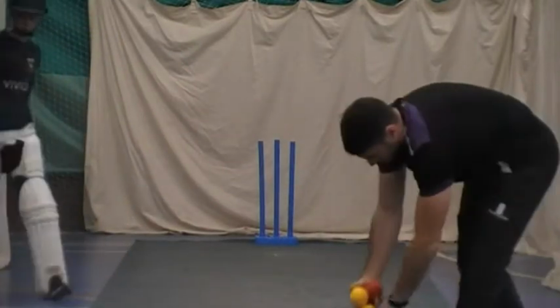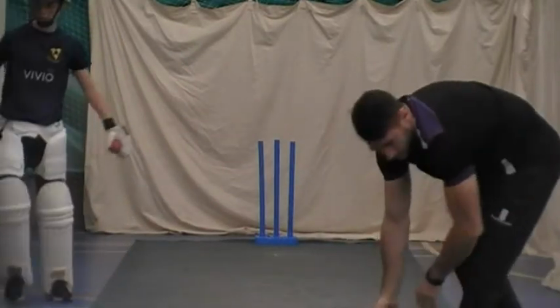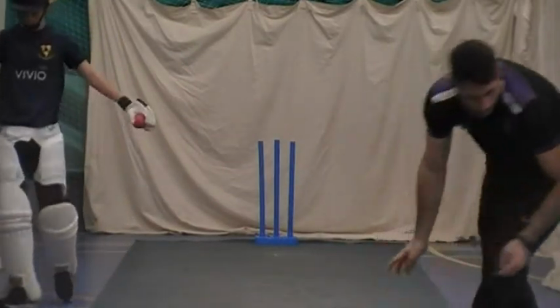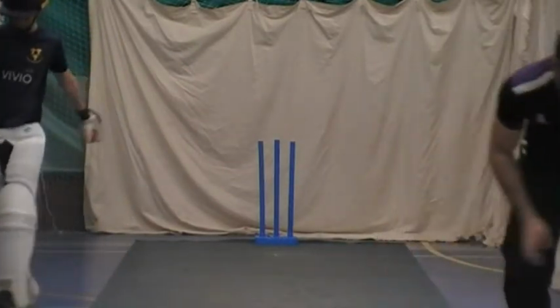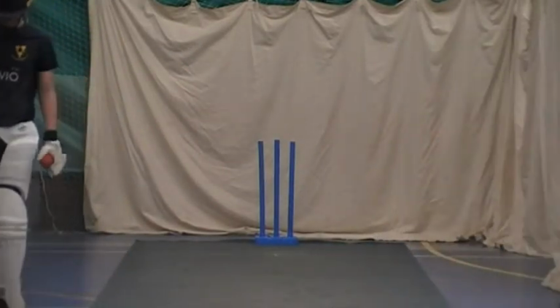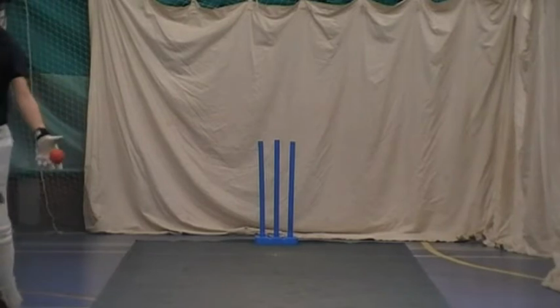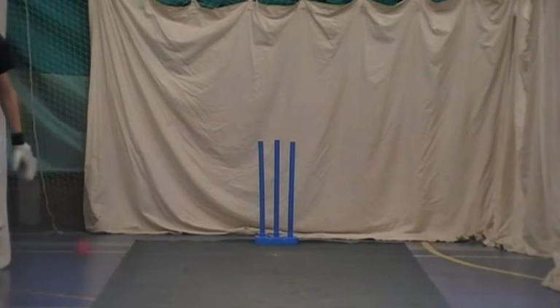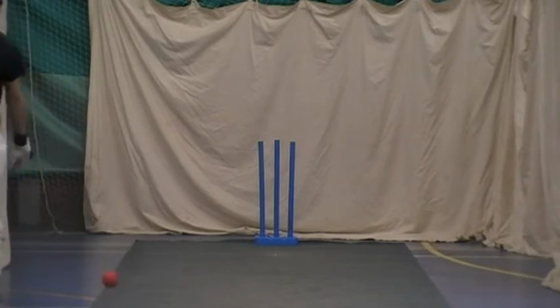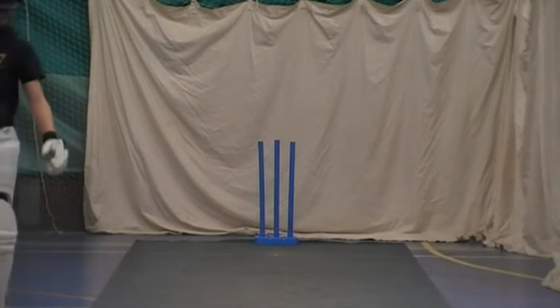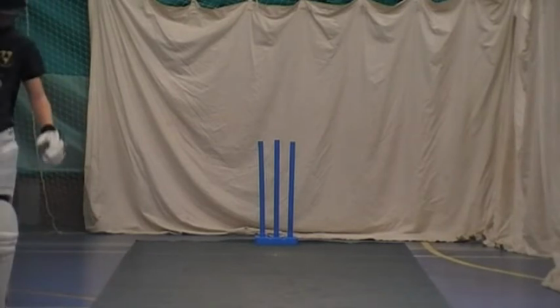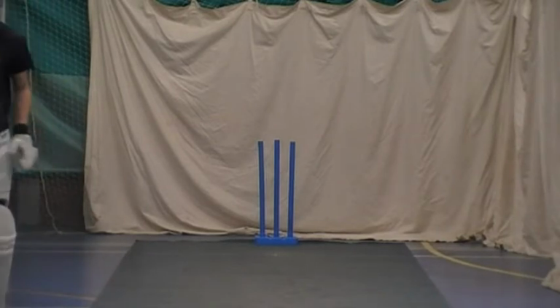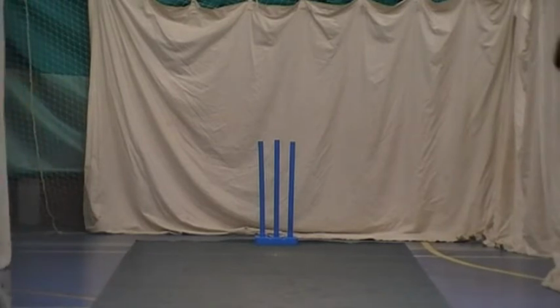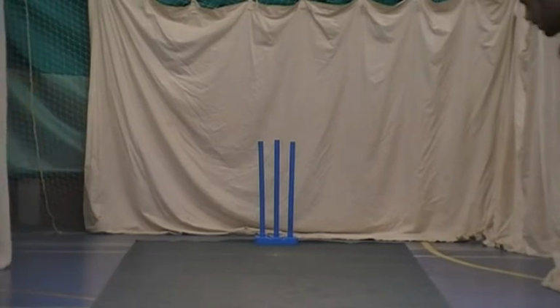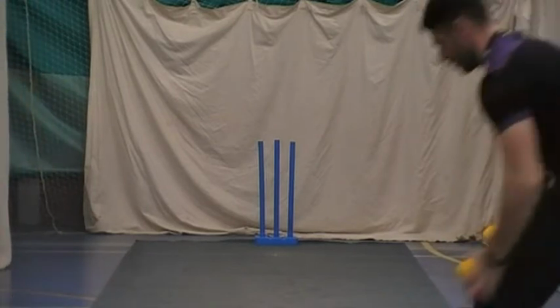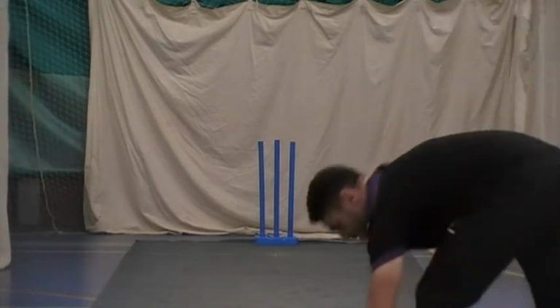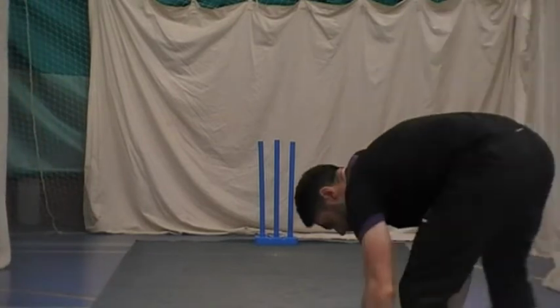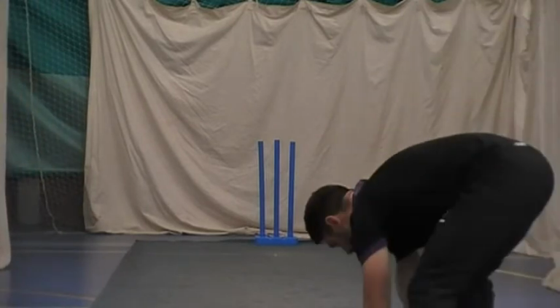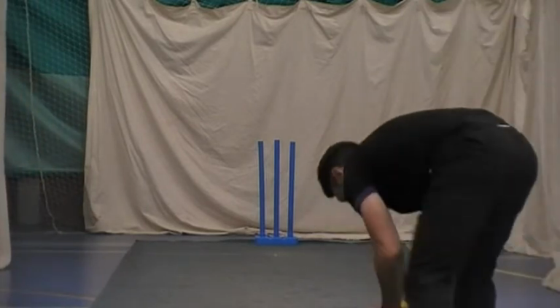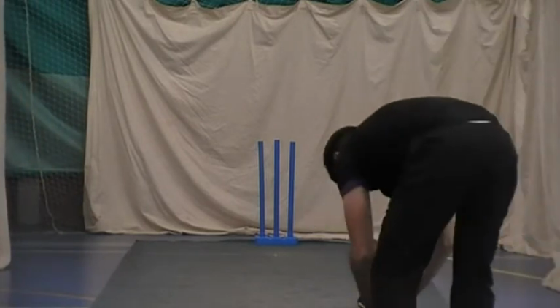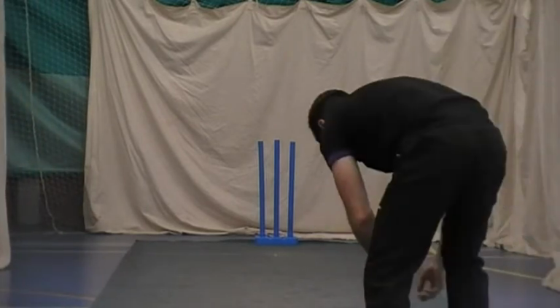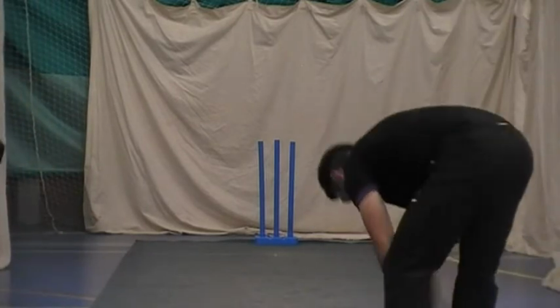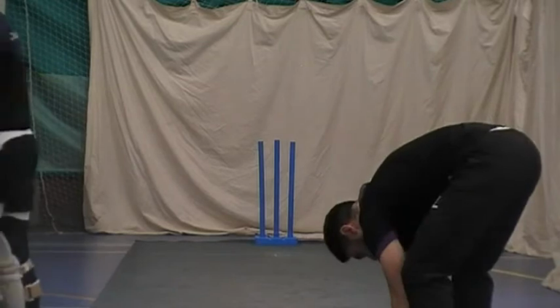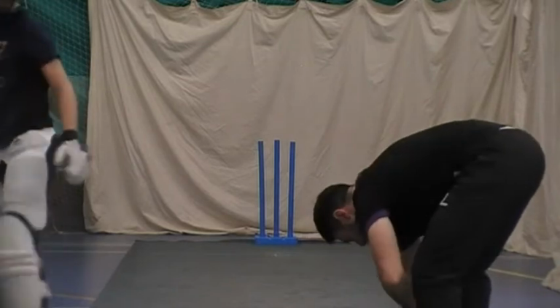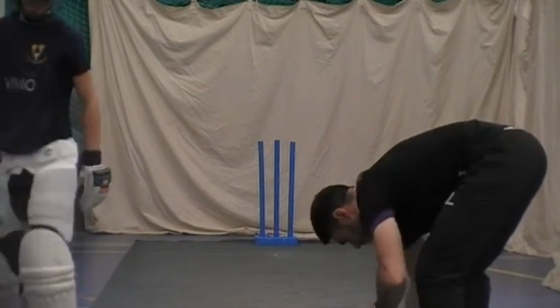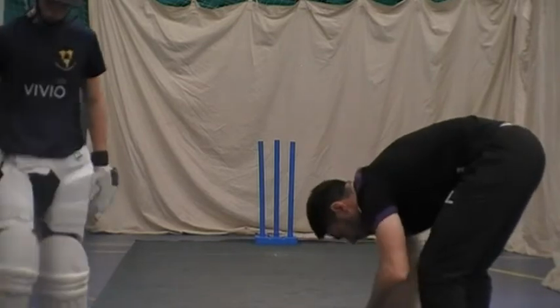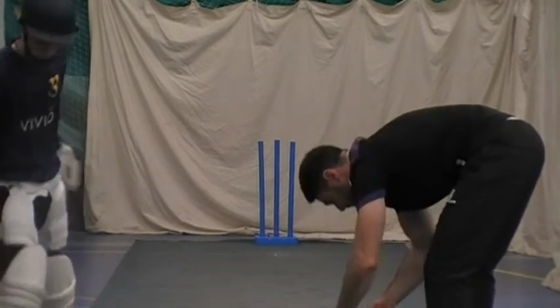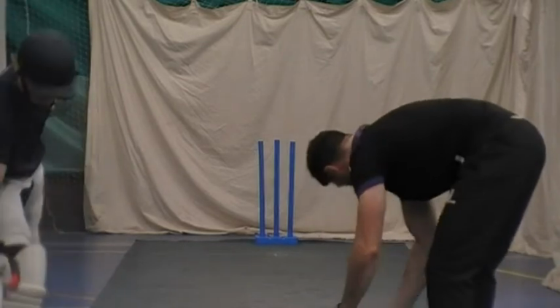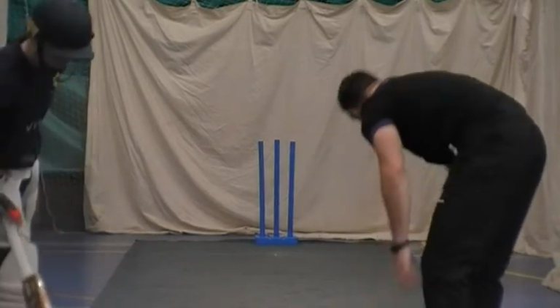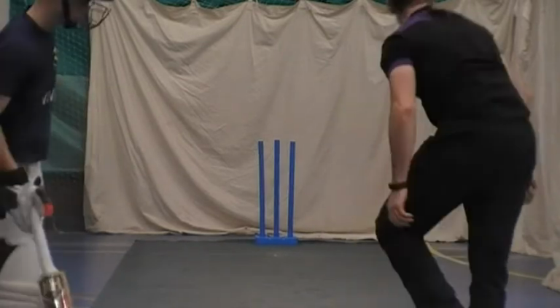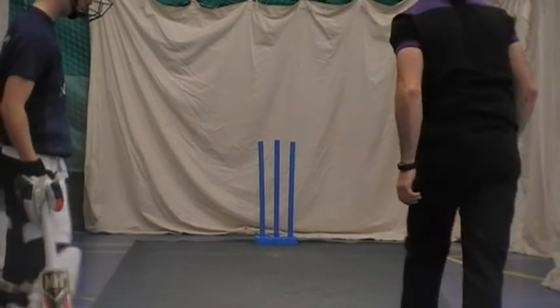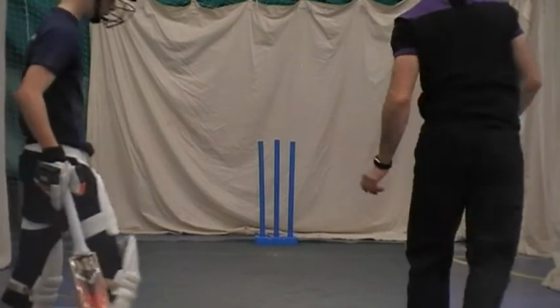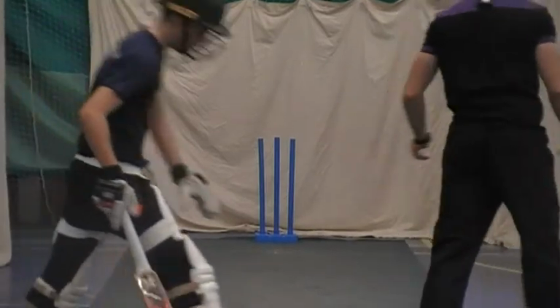Okay, just stay. Stay there. Just move away from you. Keep your balance. Lovely ball. Nice job. Cool.